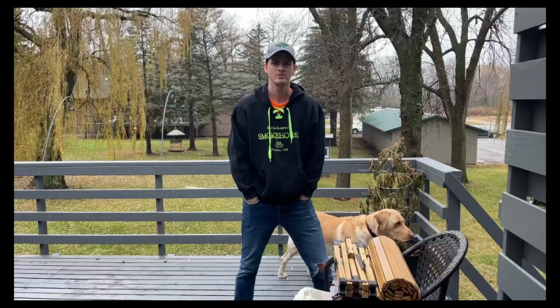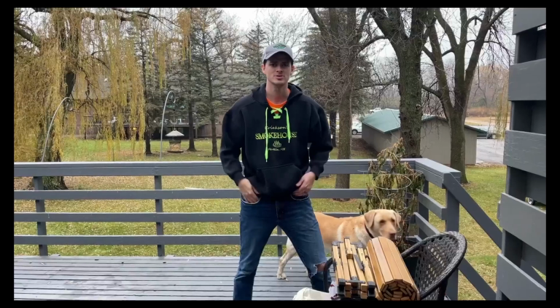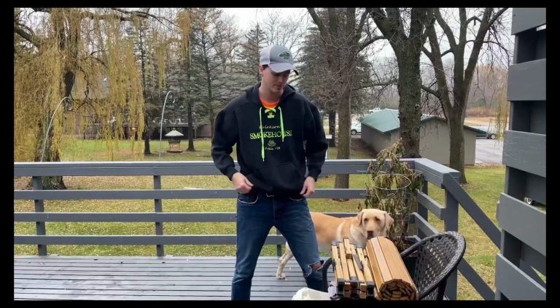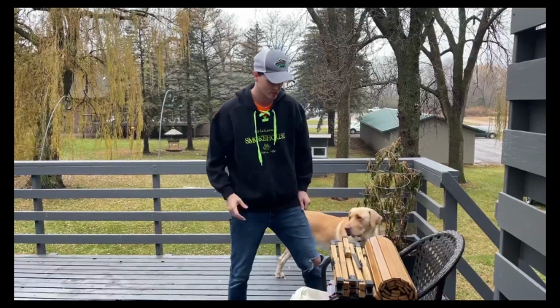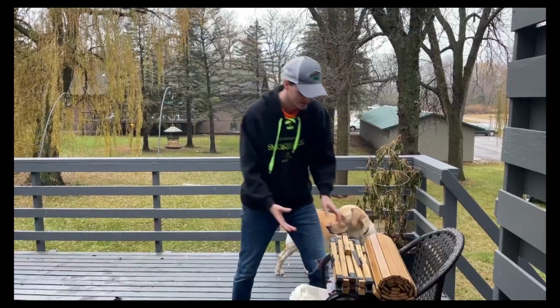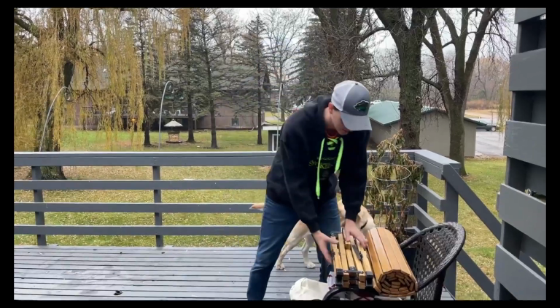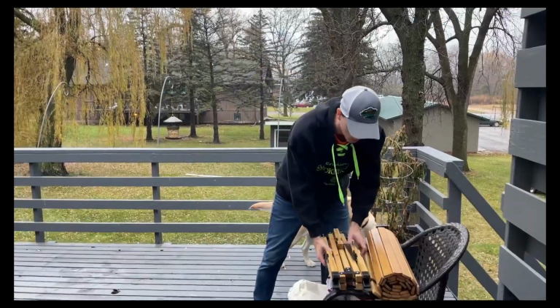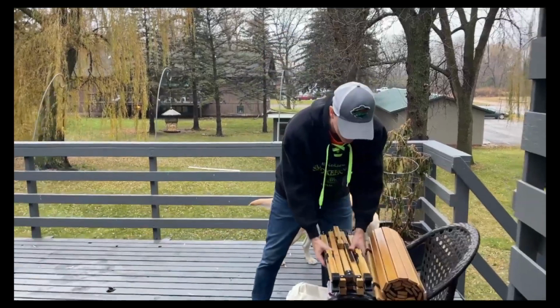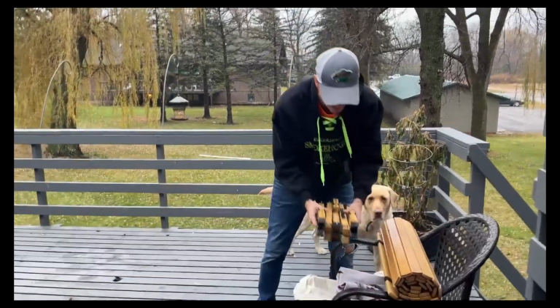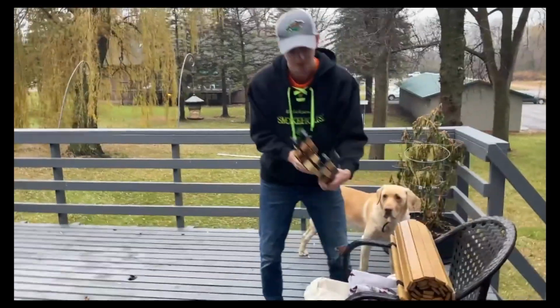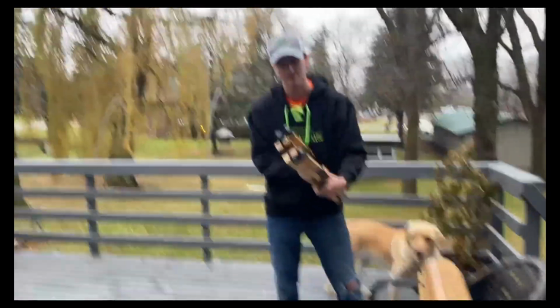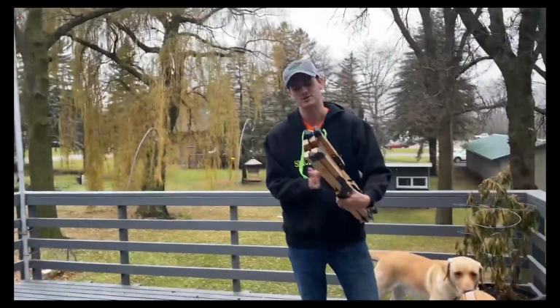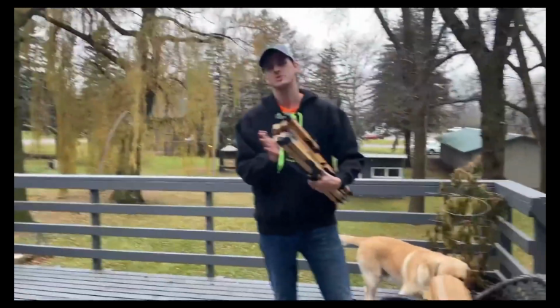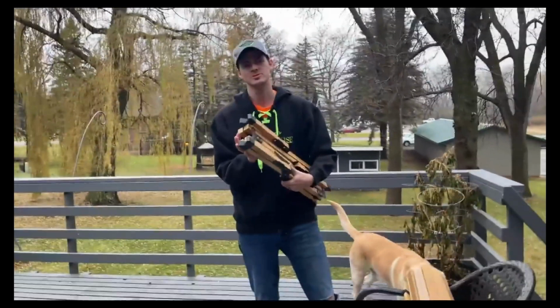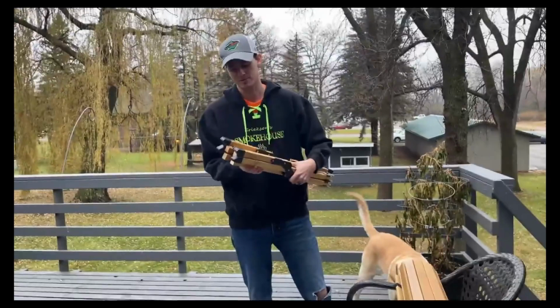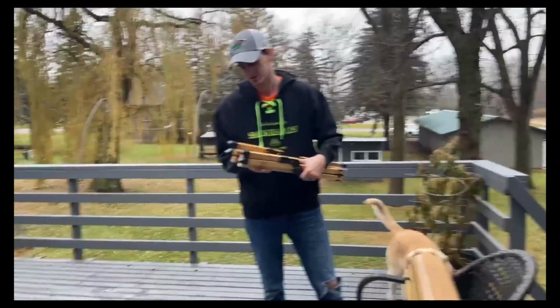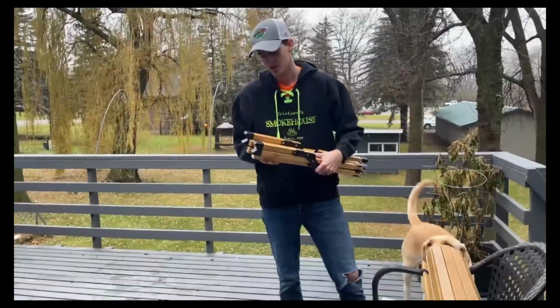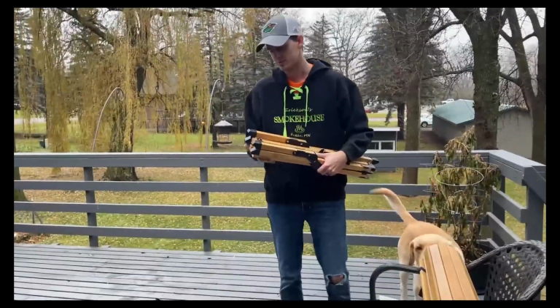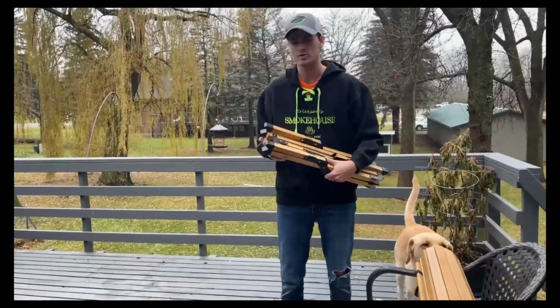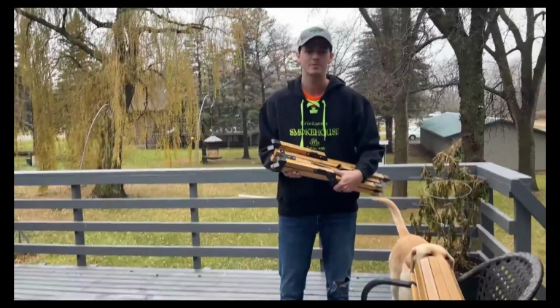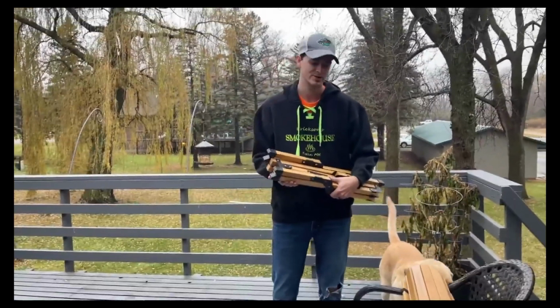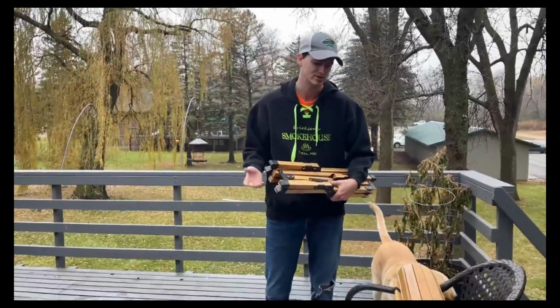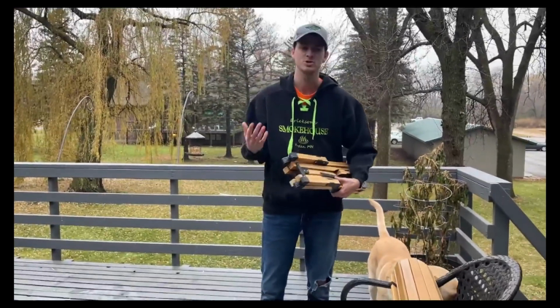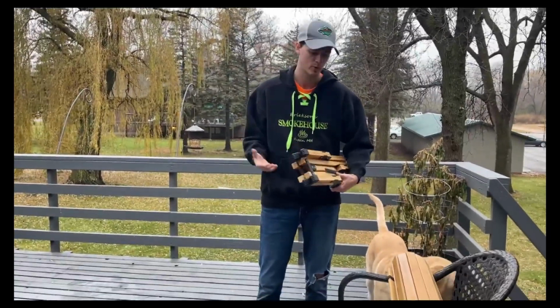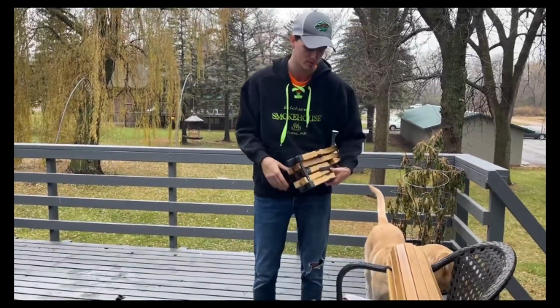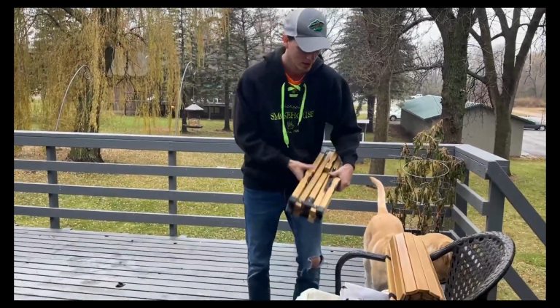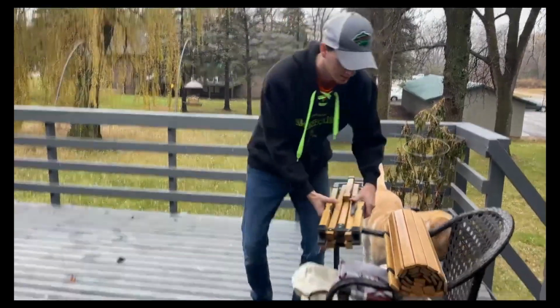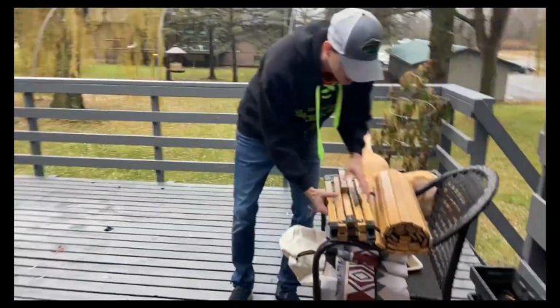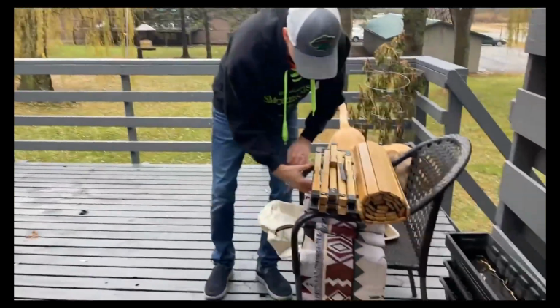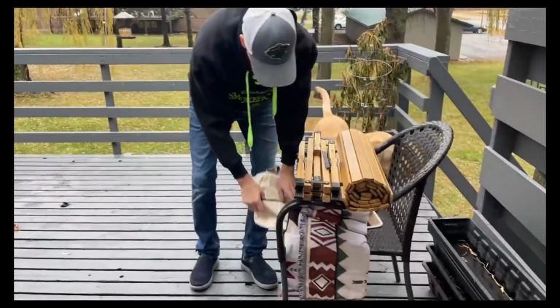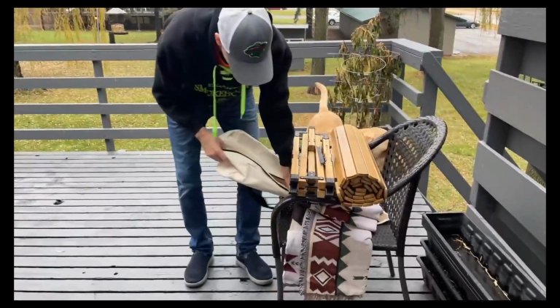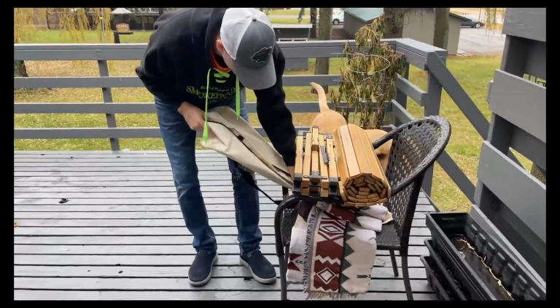Hey everybody, so today we're going to go over this low picnic table that we've got for Amazon here. So if you go camping a lot and need something portable, this thing's going to be awesome for you.